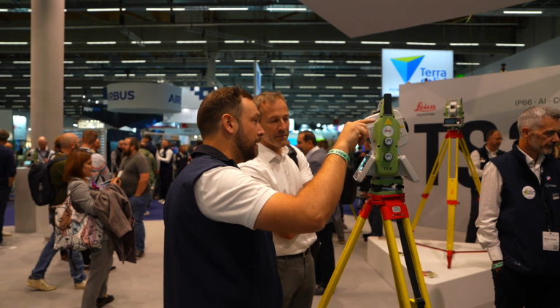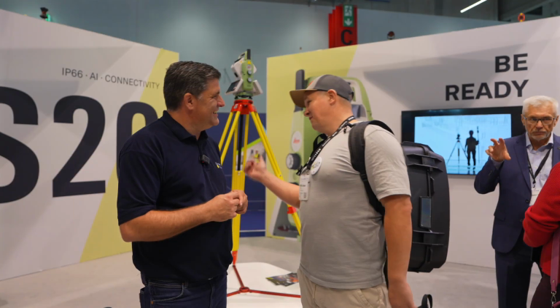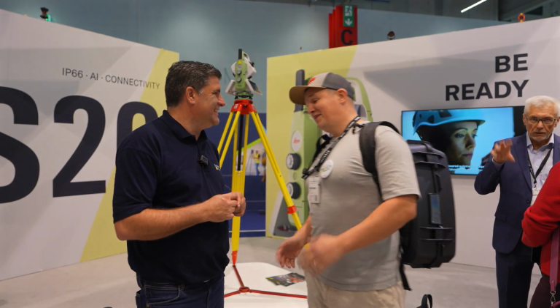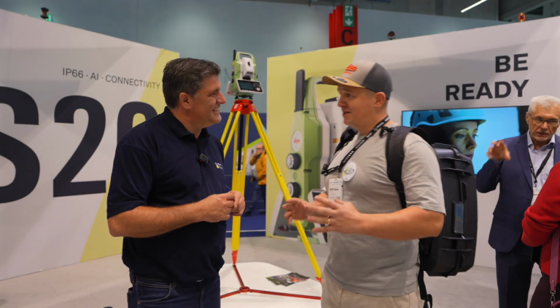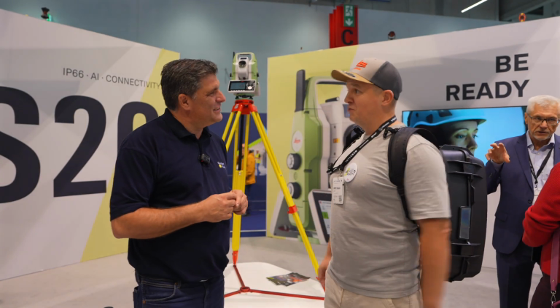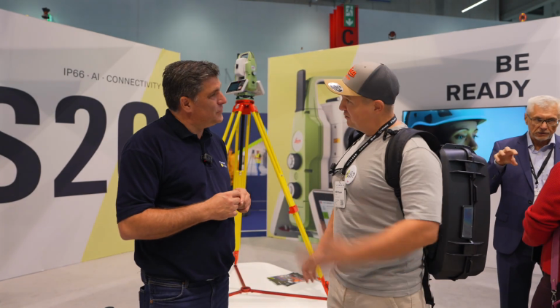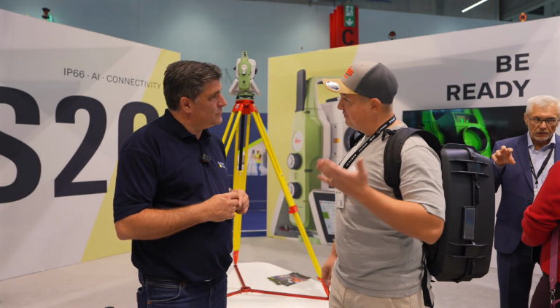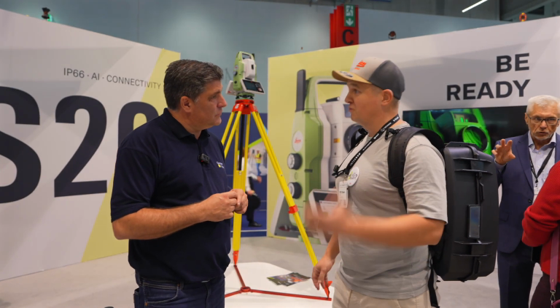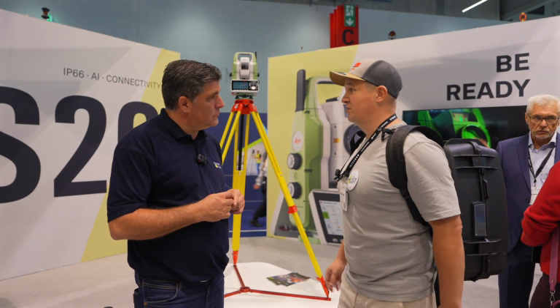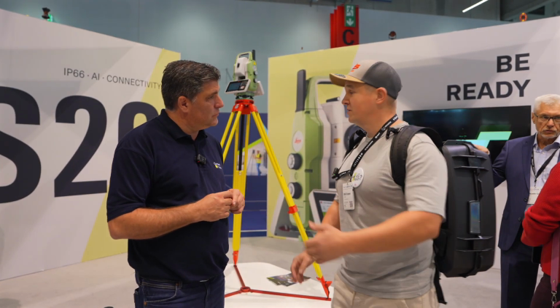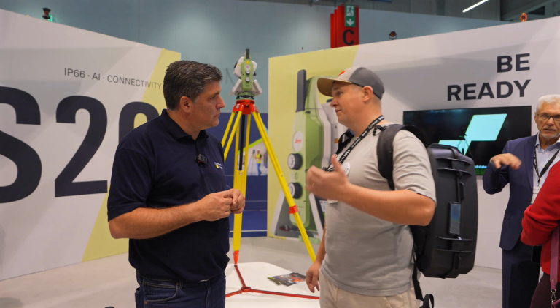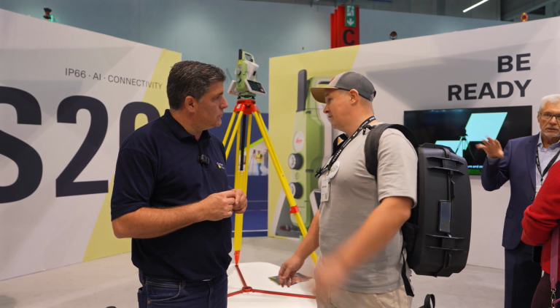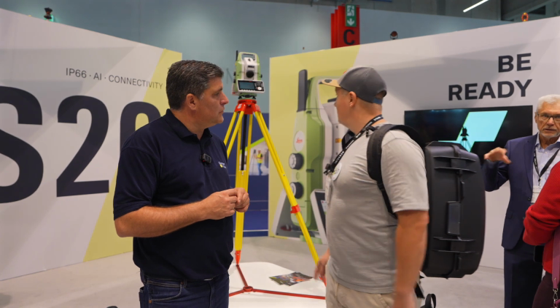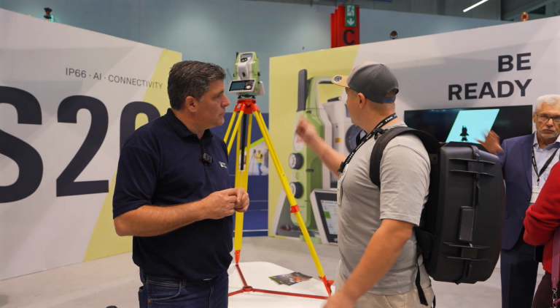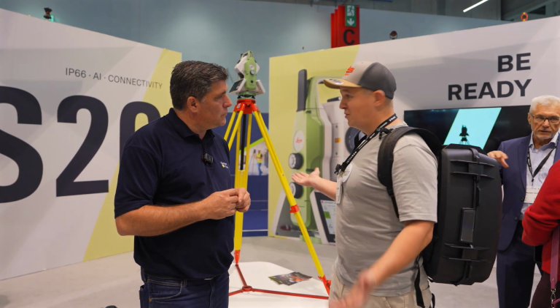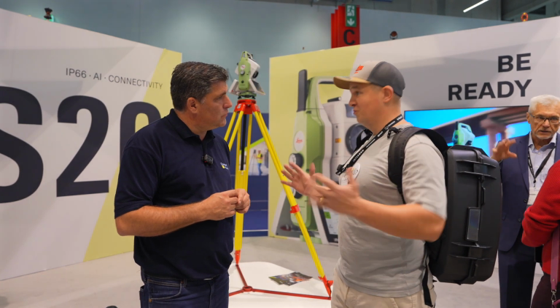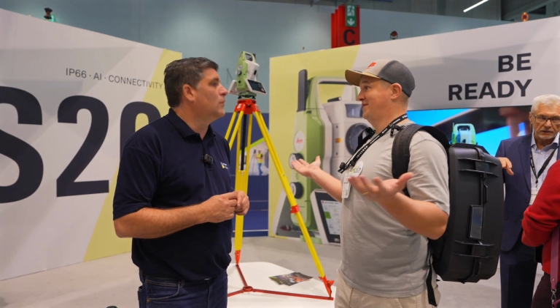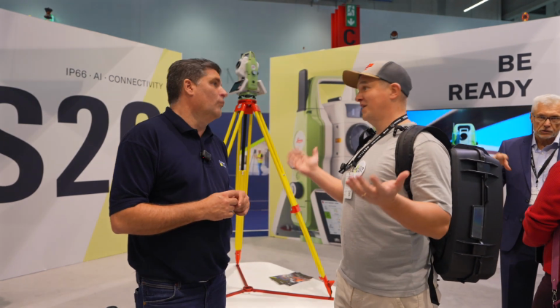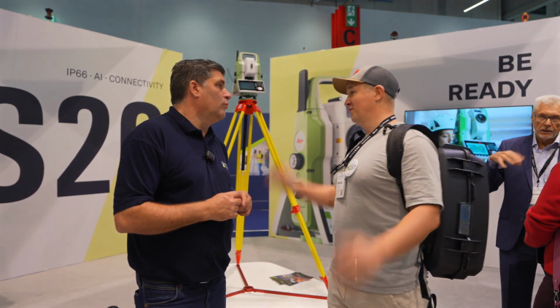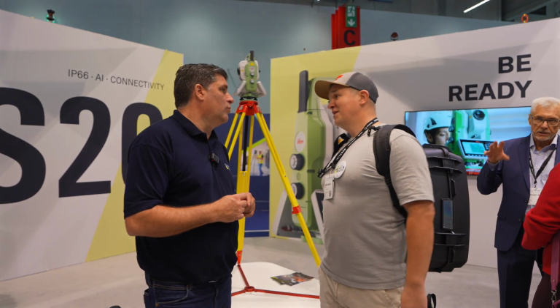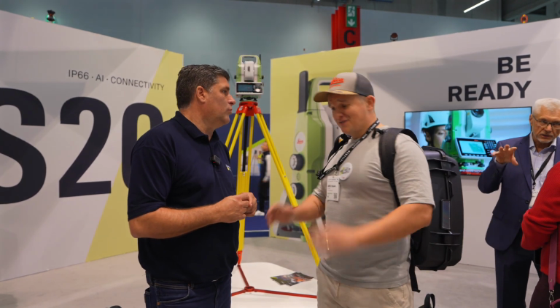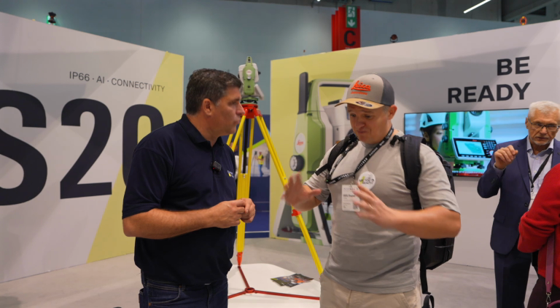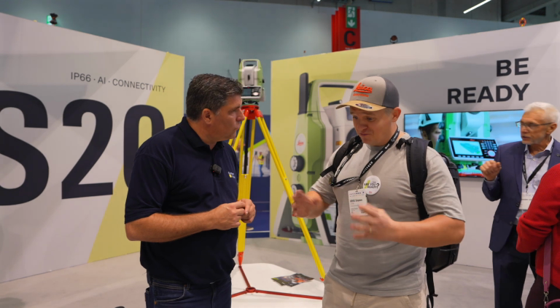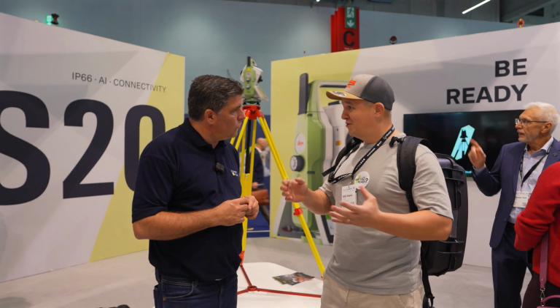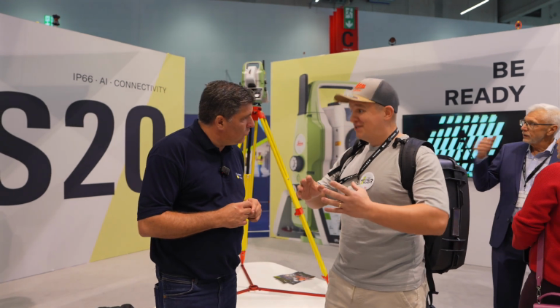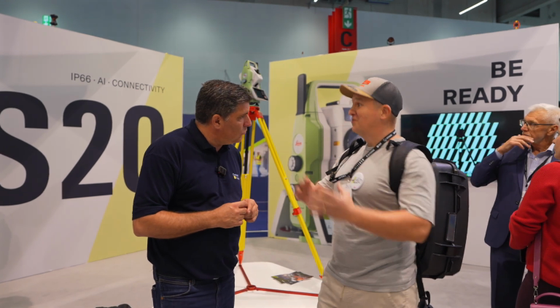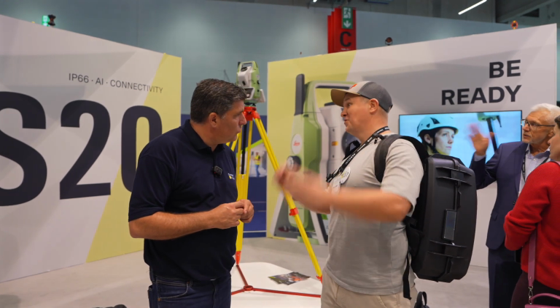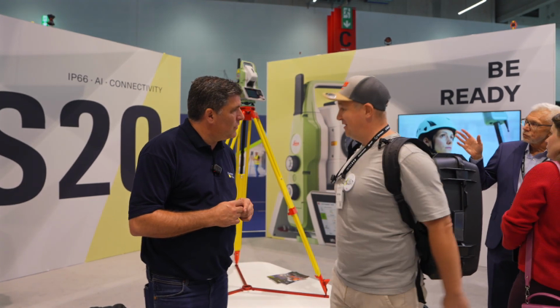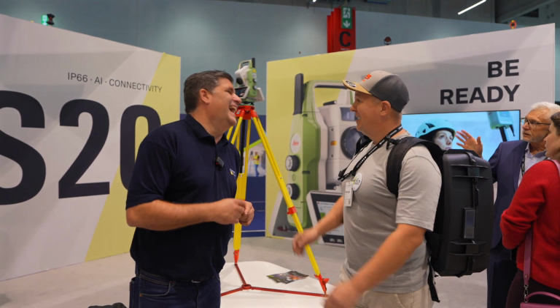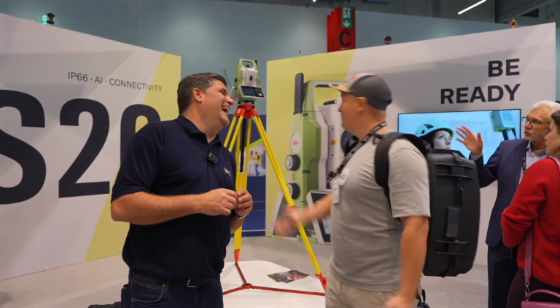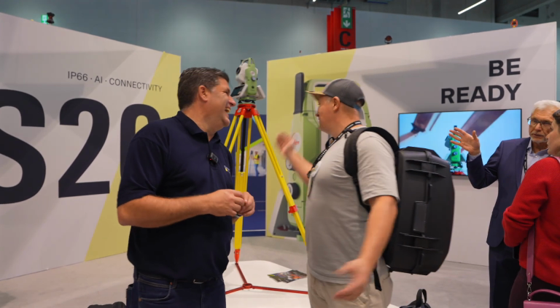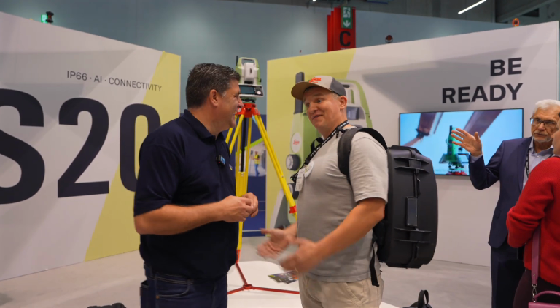We were using before the TS16, which is still a very good Total Station — you can do everything with it. But this is like a dream coming true. This is like another level. This is like putting your TS16 on steroids, and having everything better. Everything.